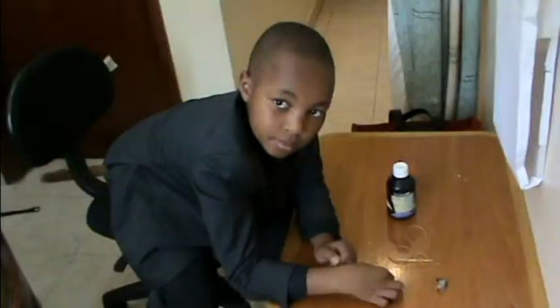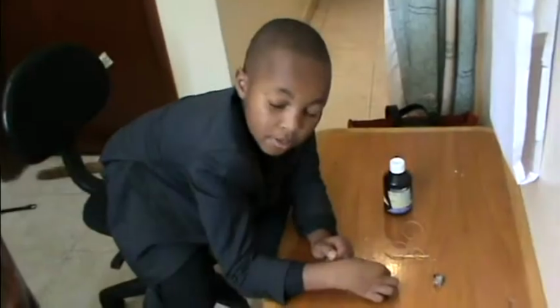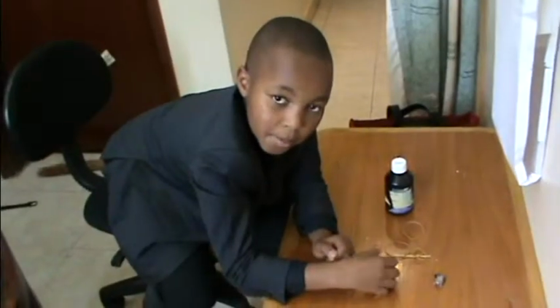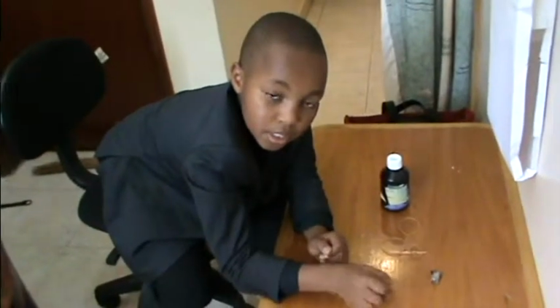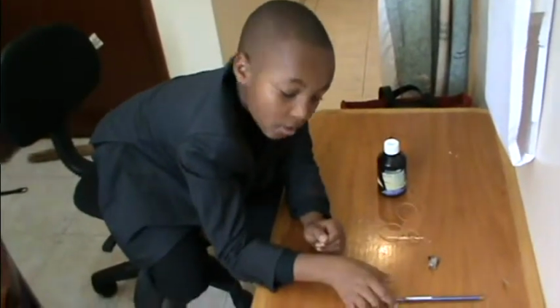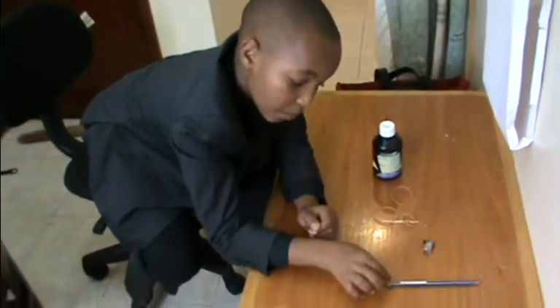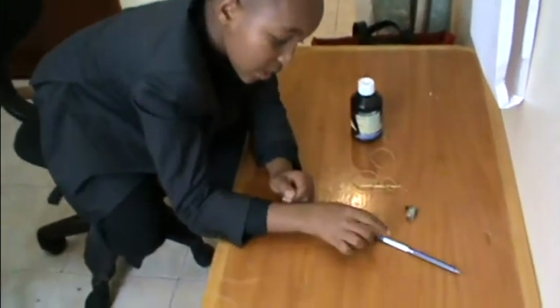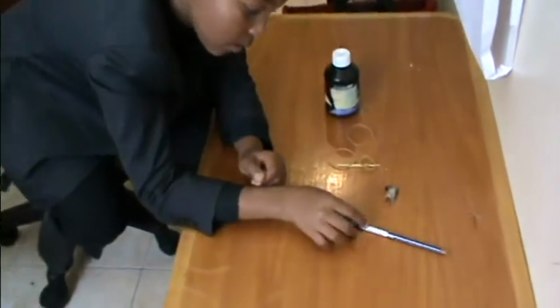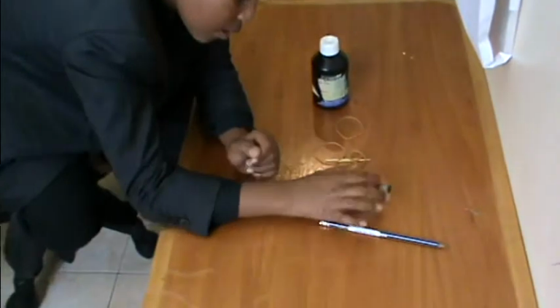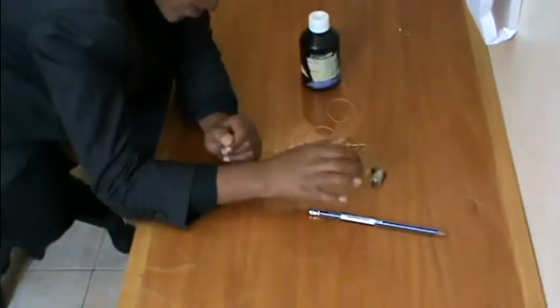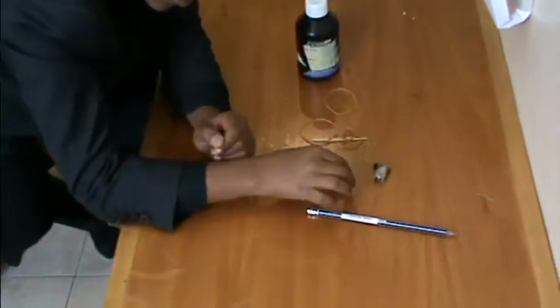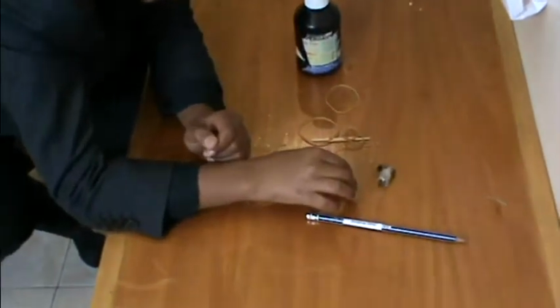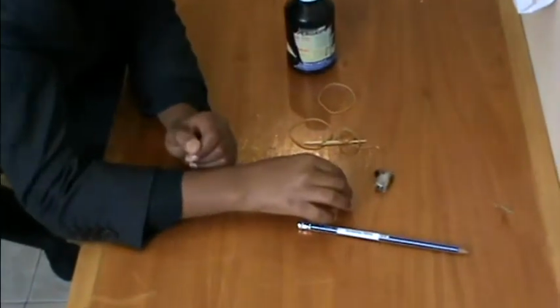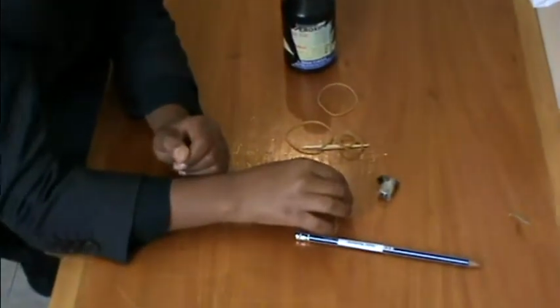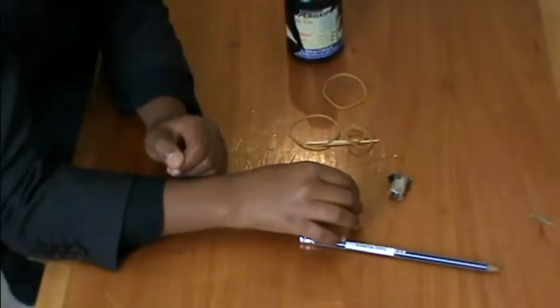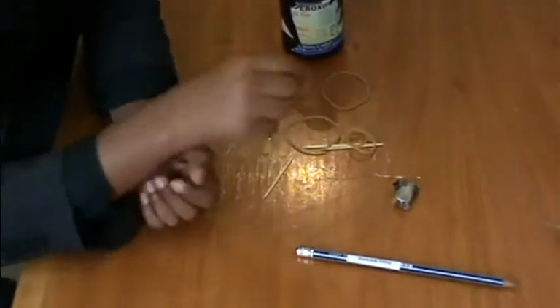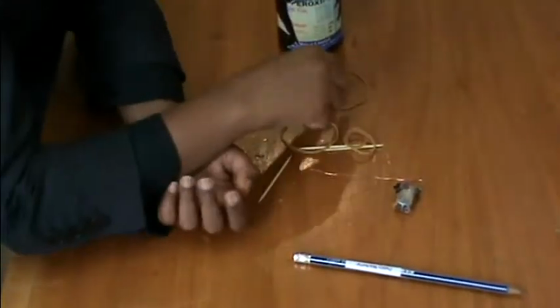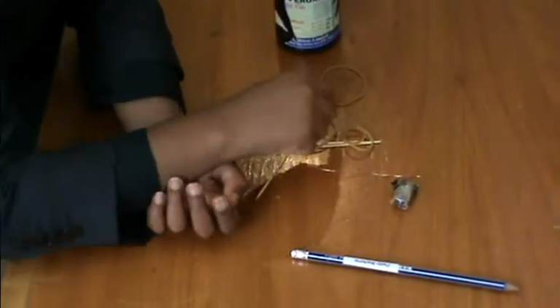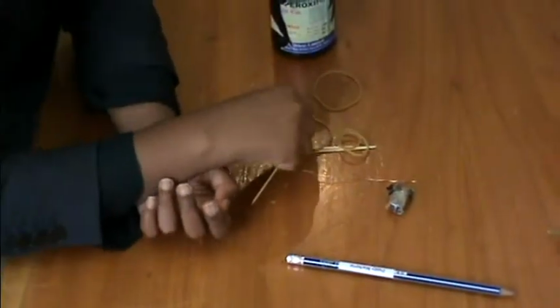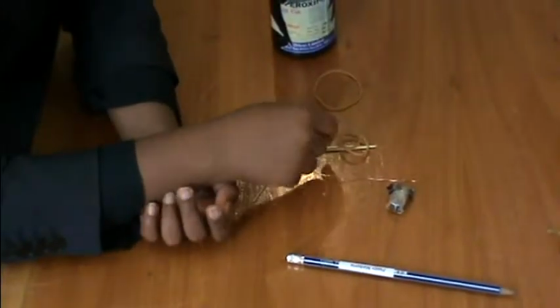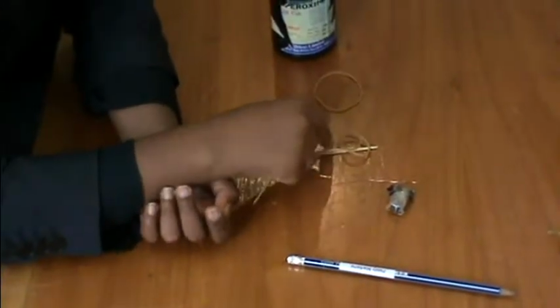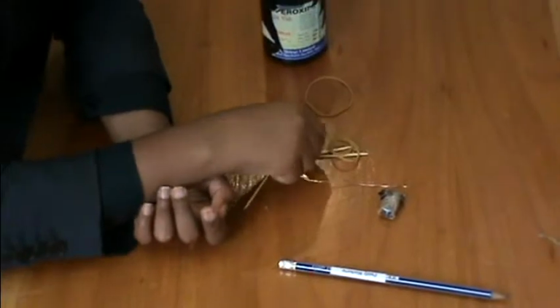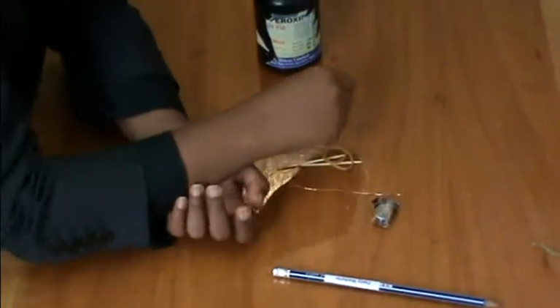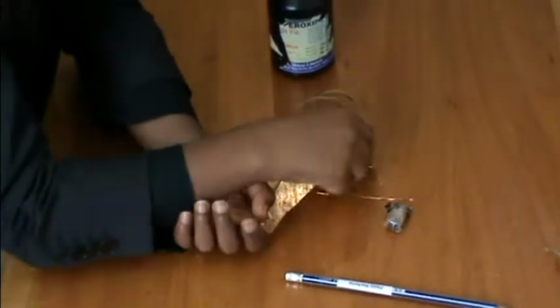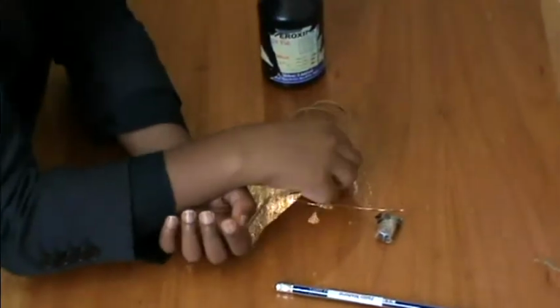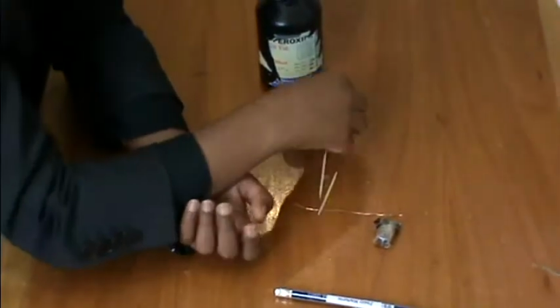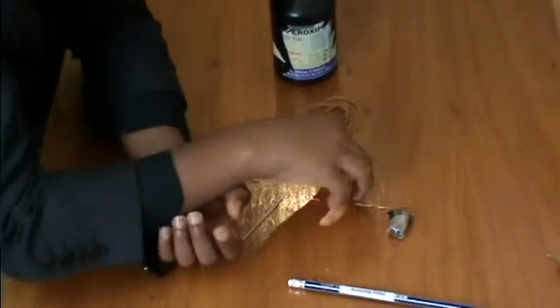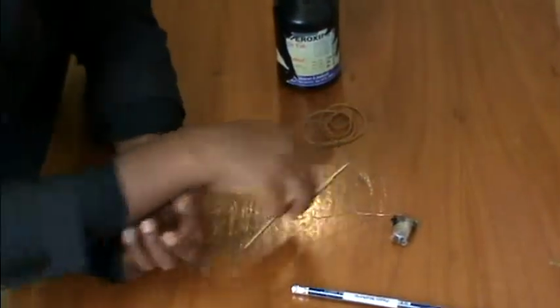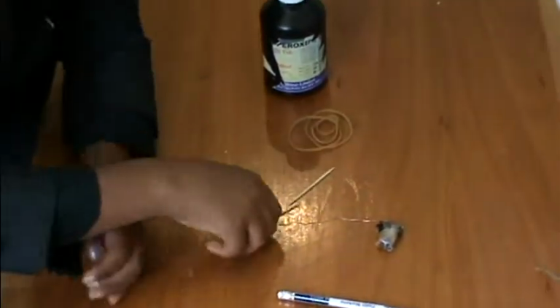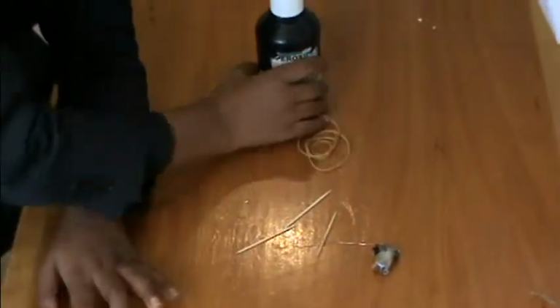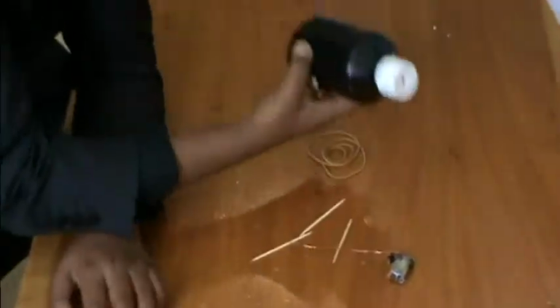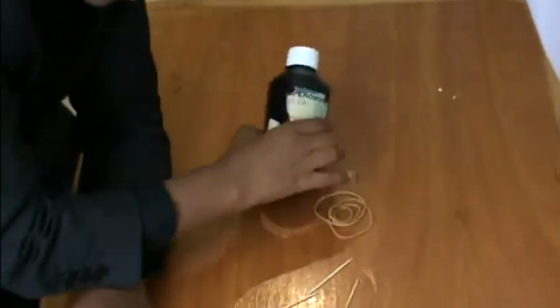For the experiment we need the following: pencil, weight, wire, rubber bands, toothpick, and ball.